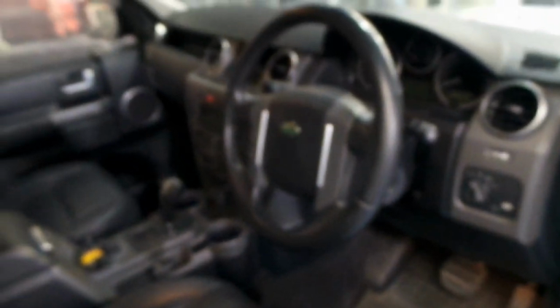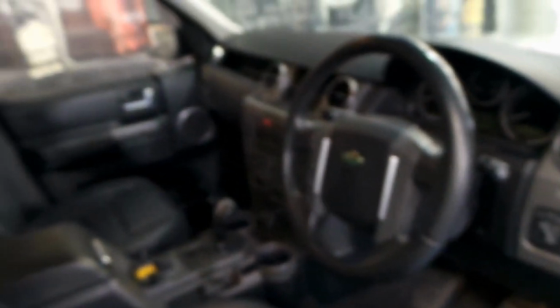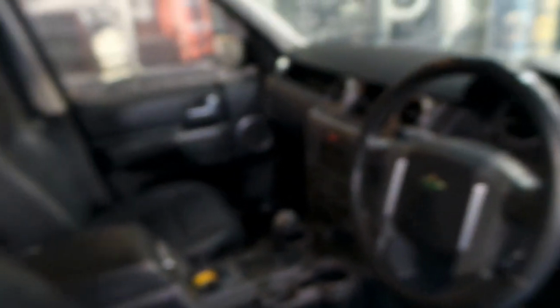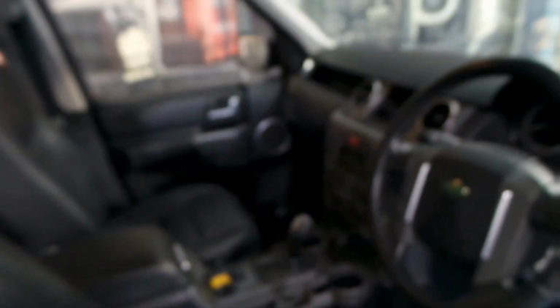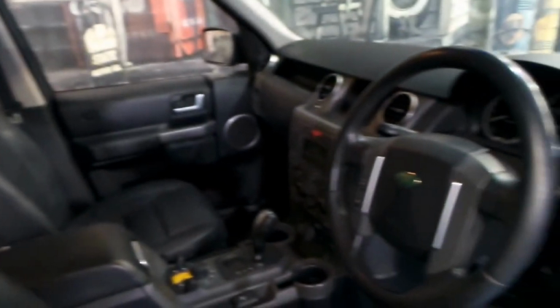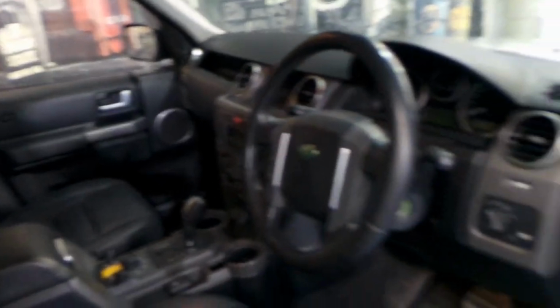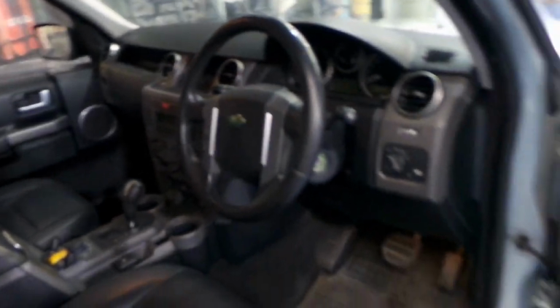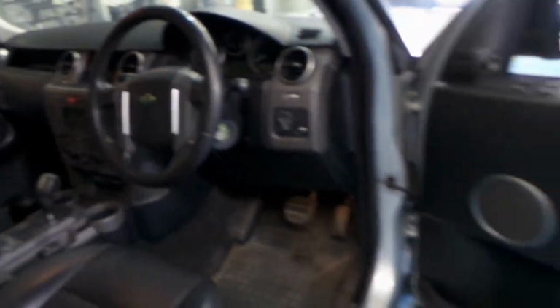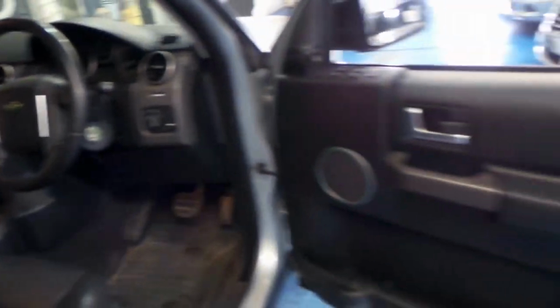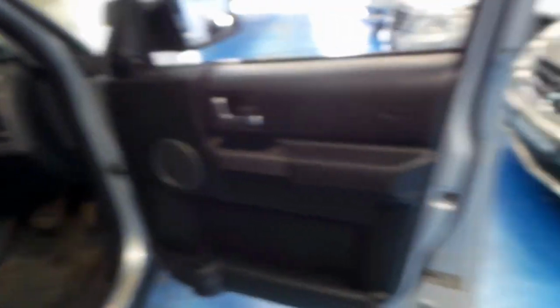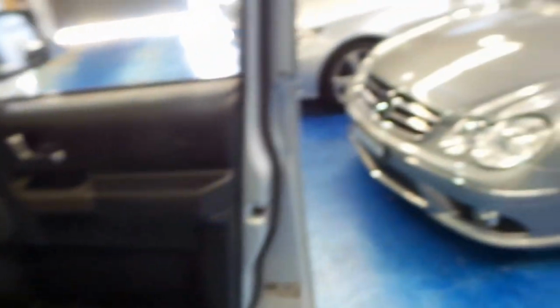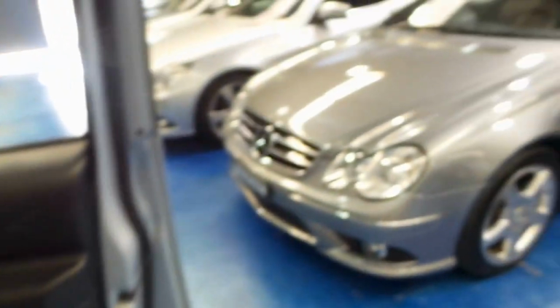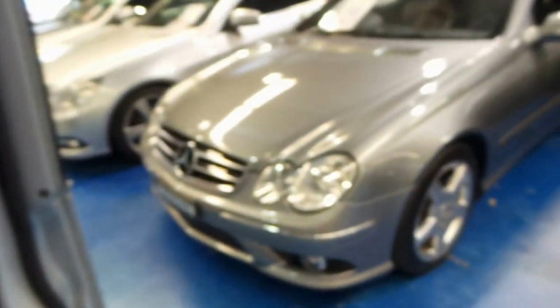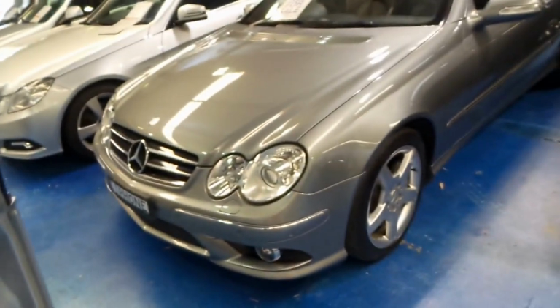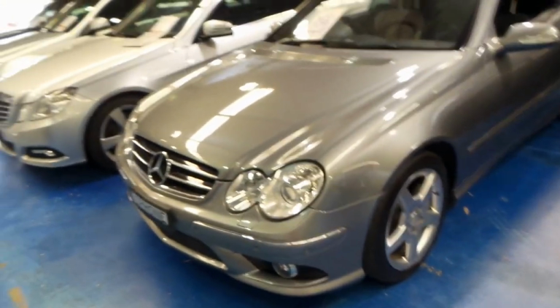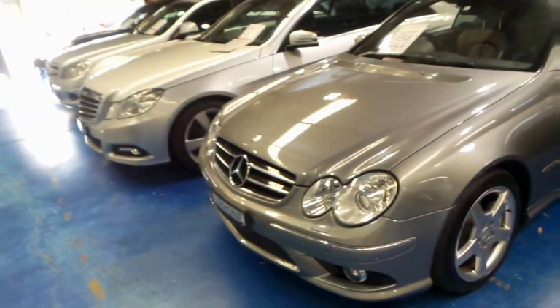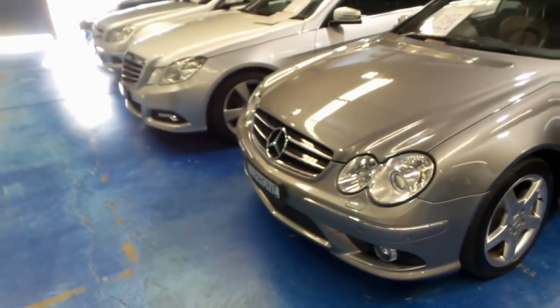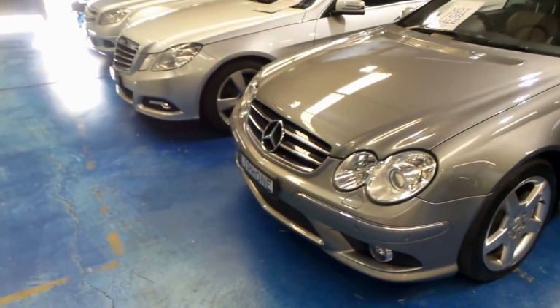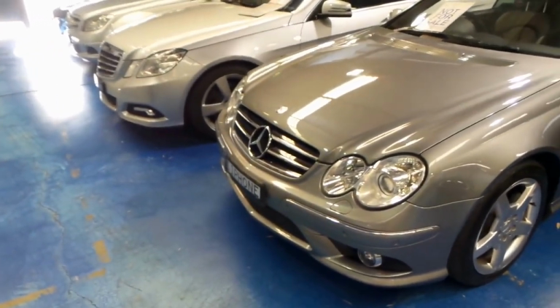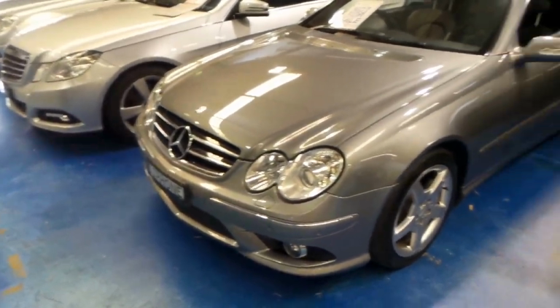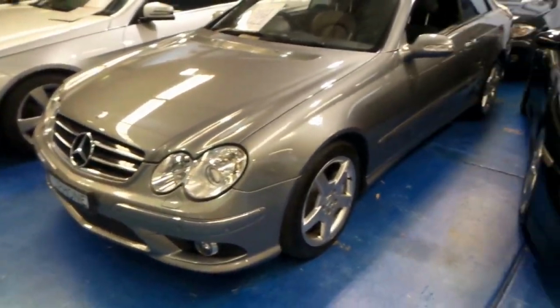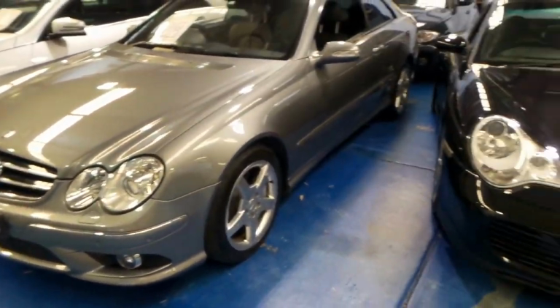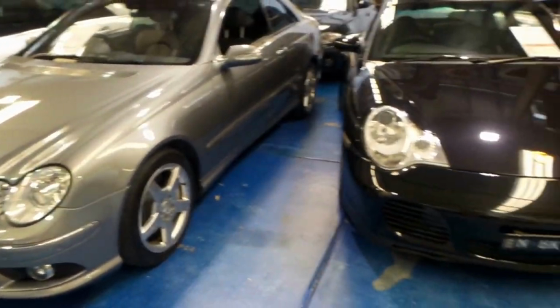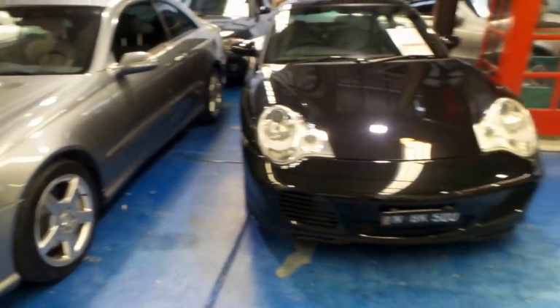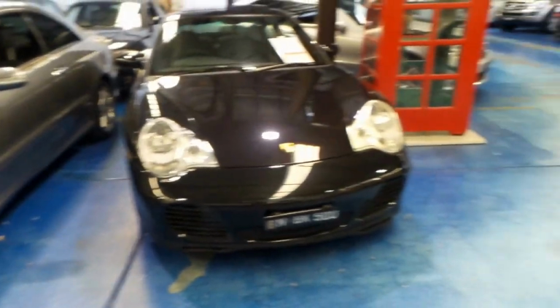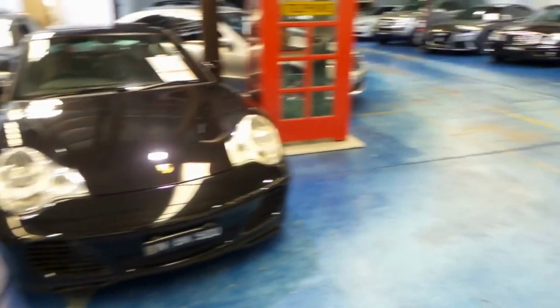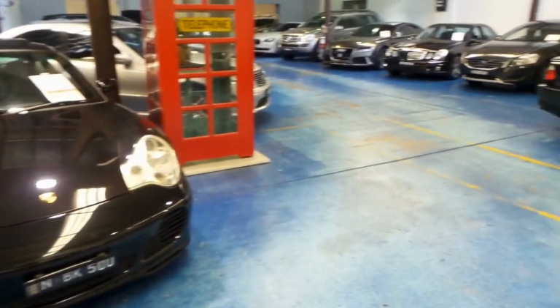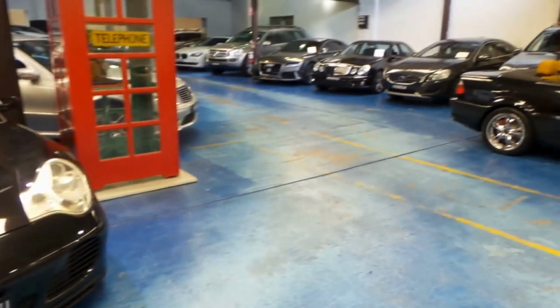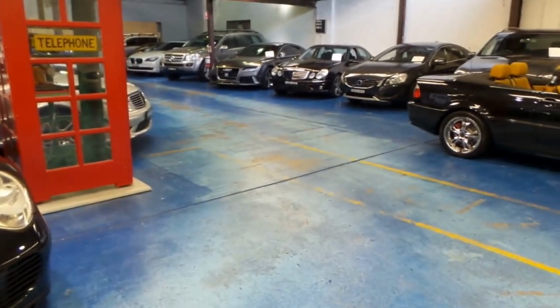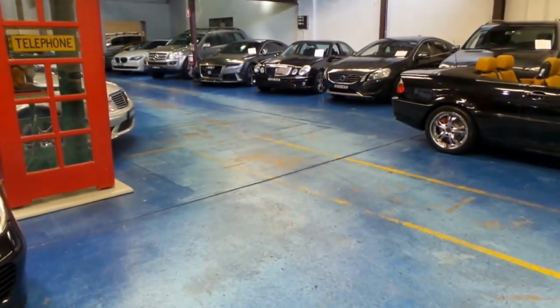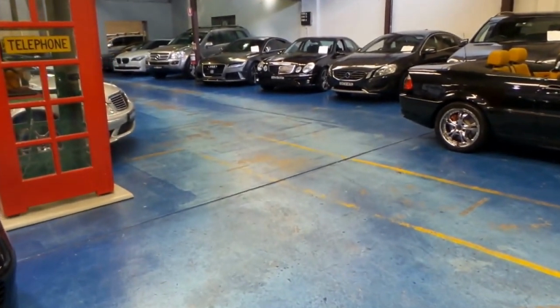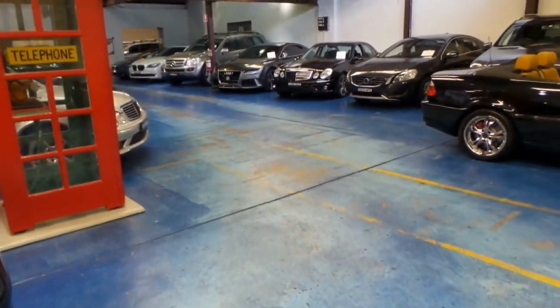Thanks so much for watching my video today. We have a number of cars in stock — it's the only Discovery we've got at the moment. As I said, they don't last long, but we do have a Range Rover as well. Thanks again for watching.